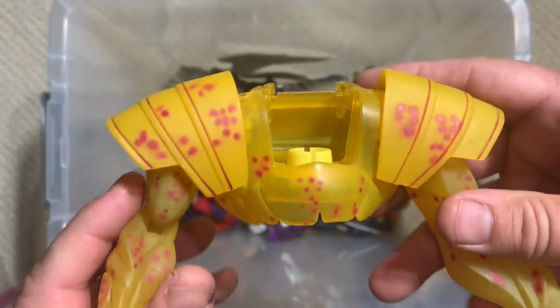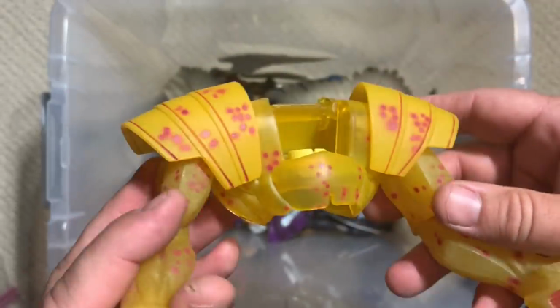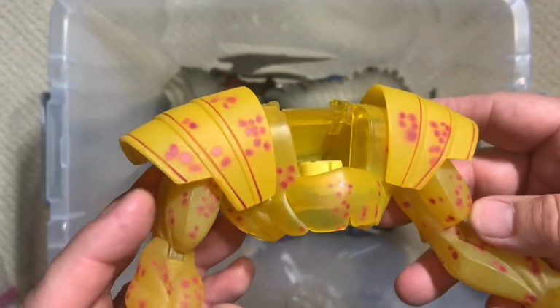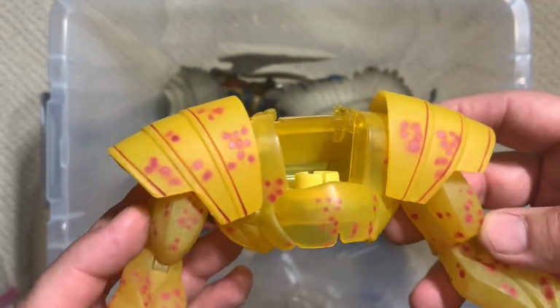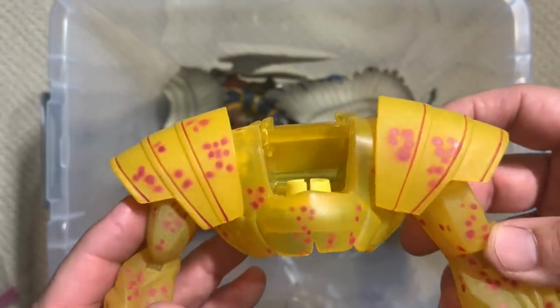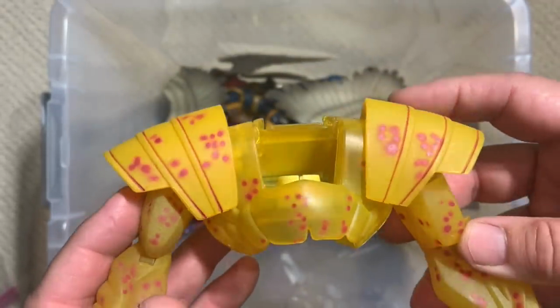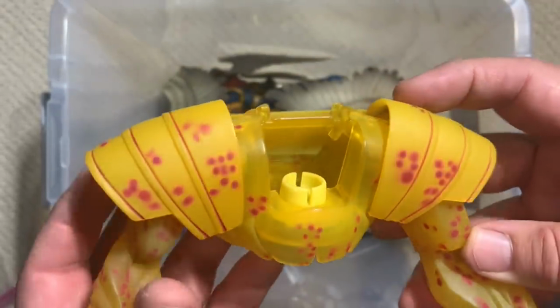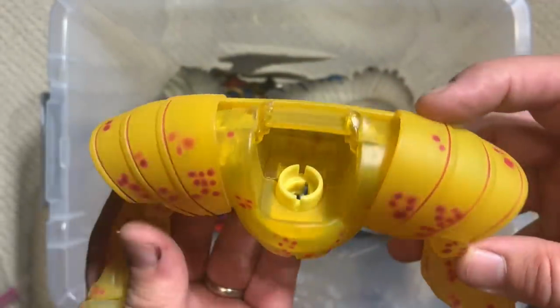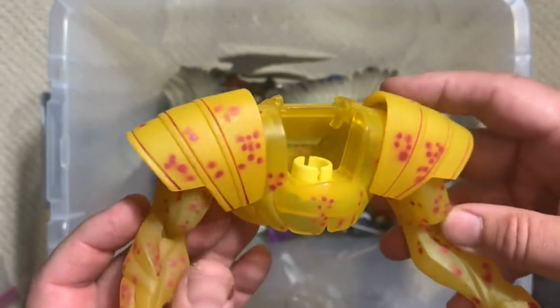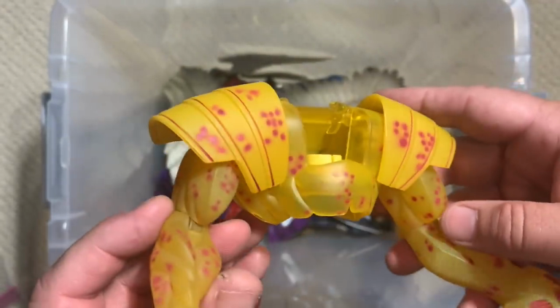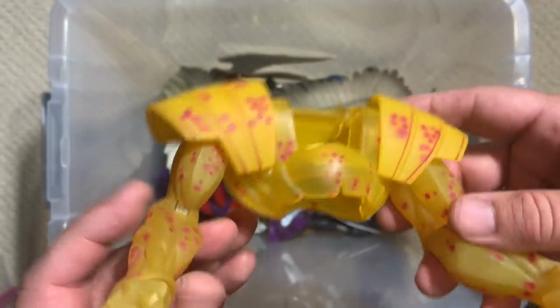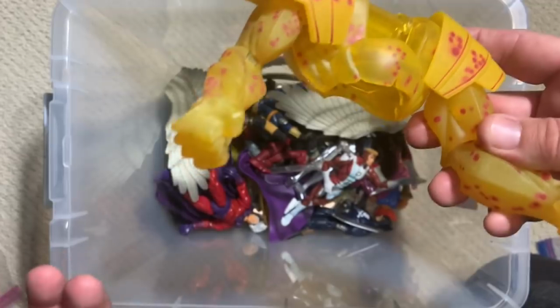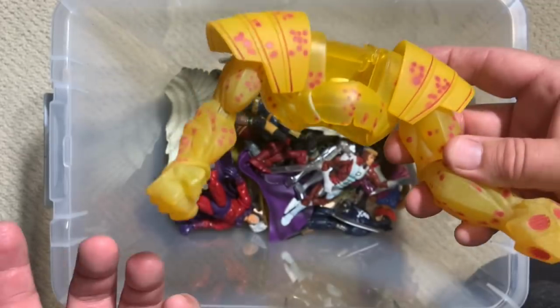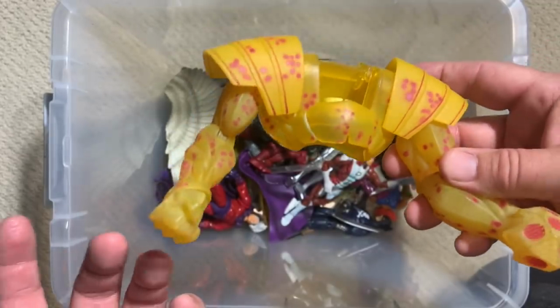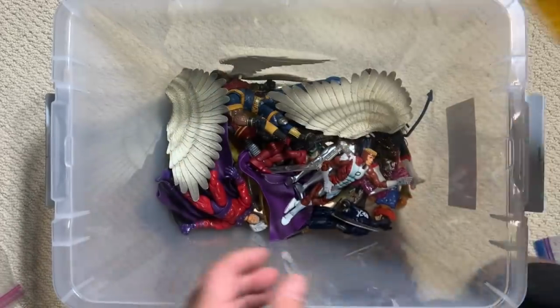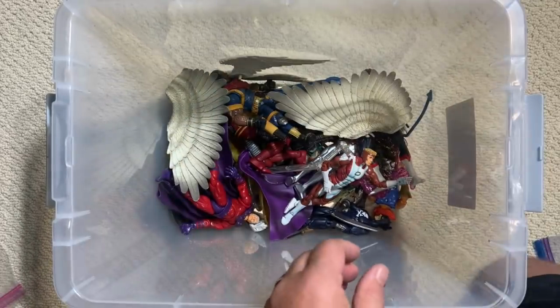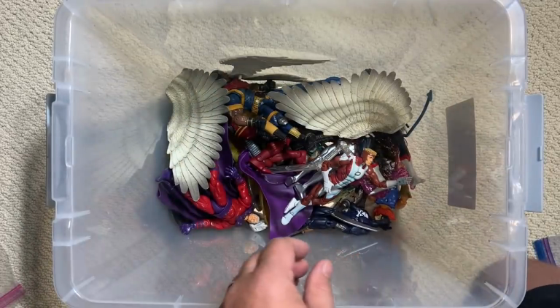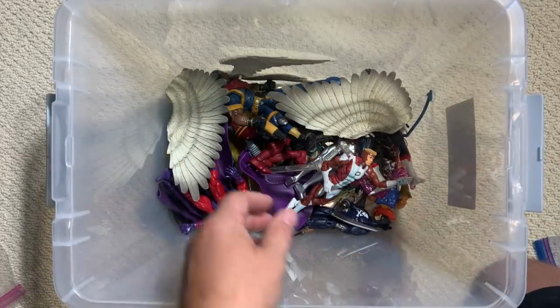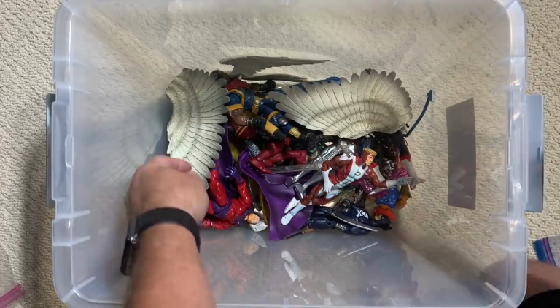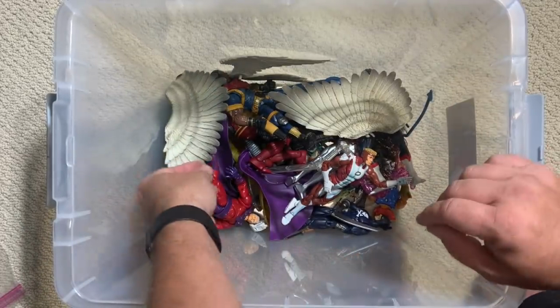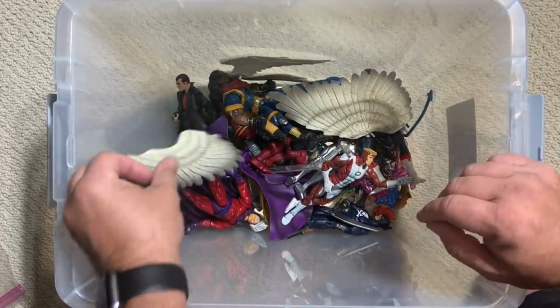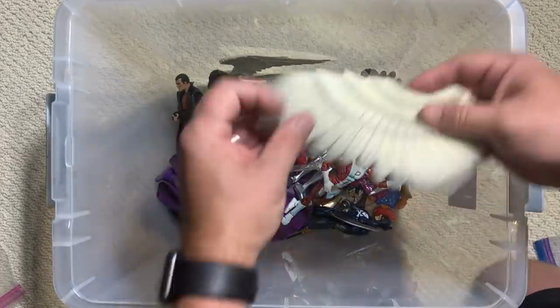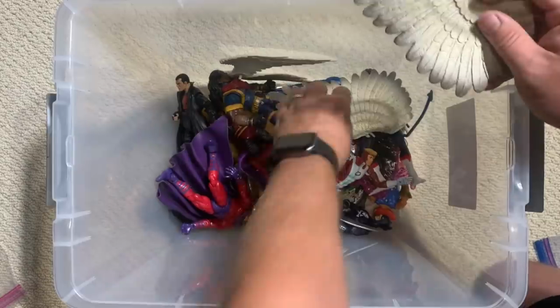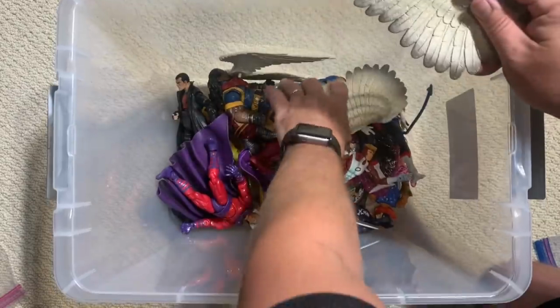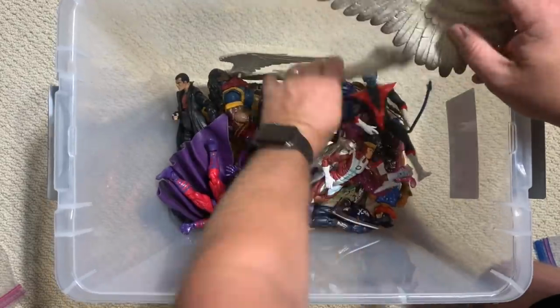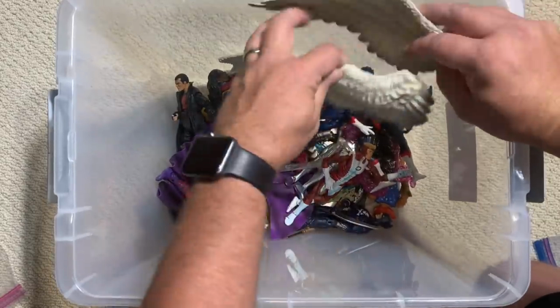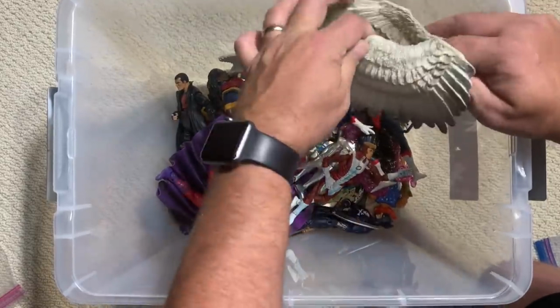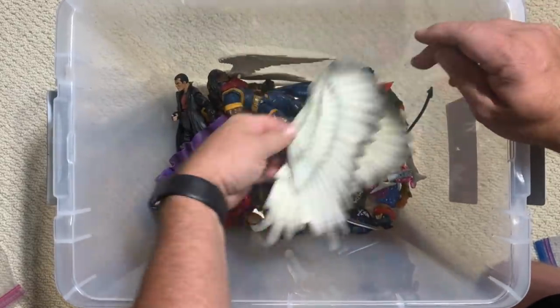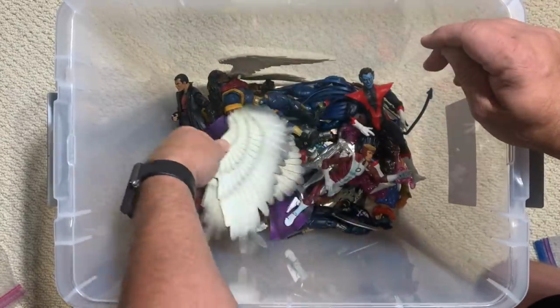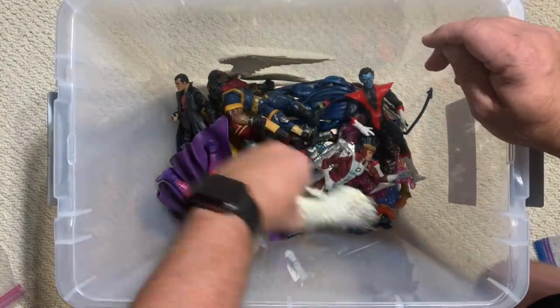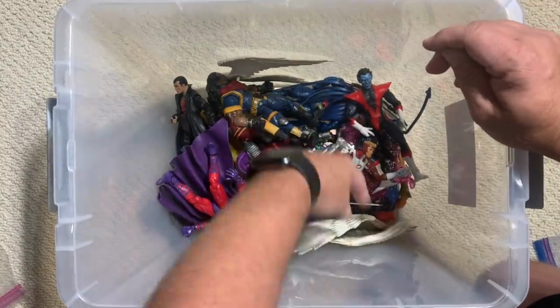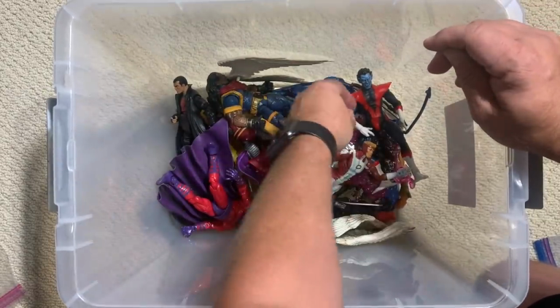There's the top part of Nemesis — hopefully the rest of him is in another X-Men box. Be ashamed to lose that. We've got Angel wings everywhere — let's pull those out.